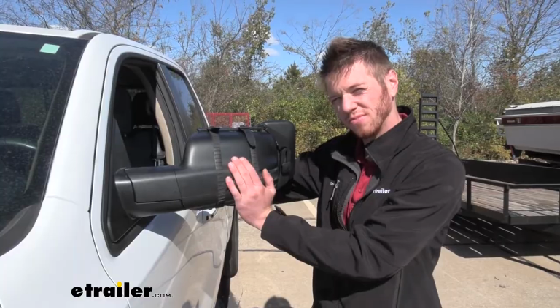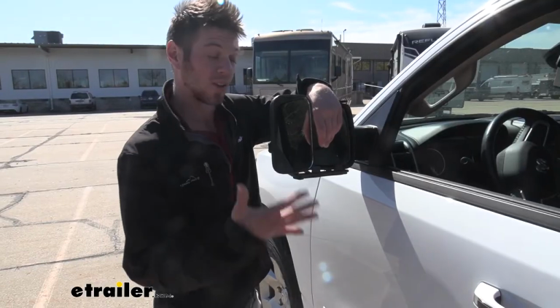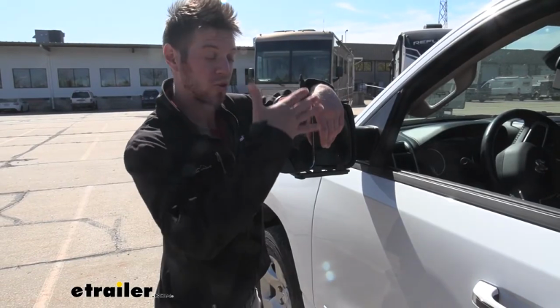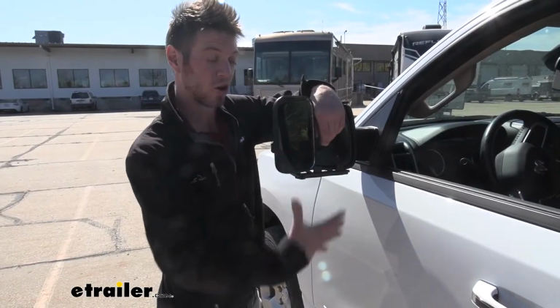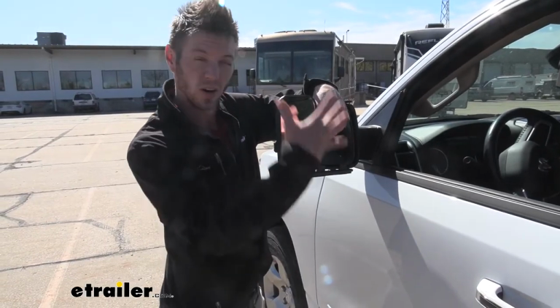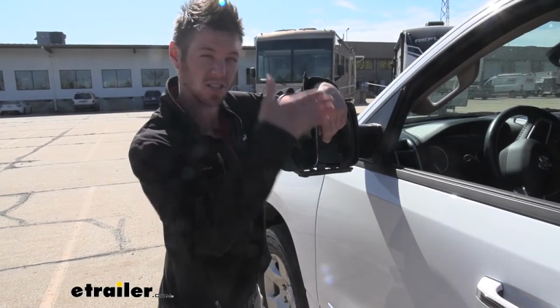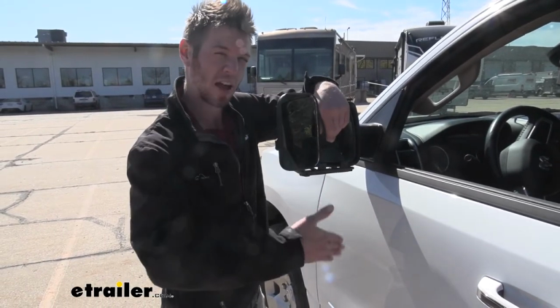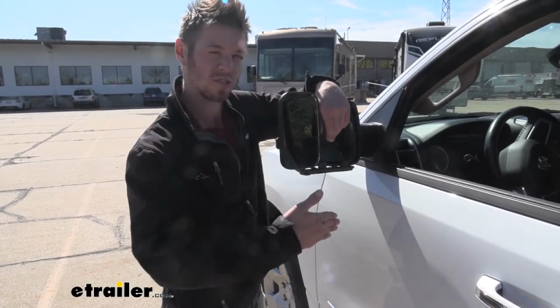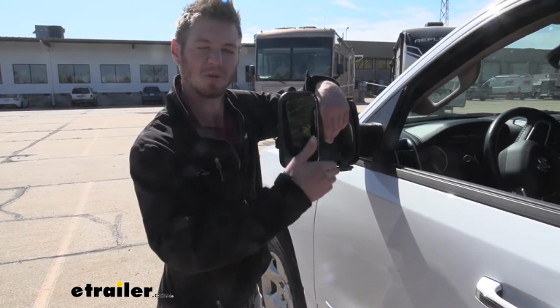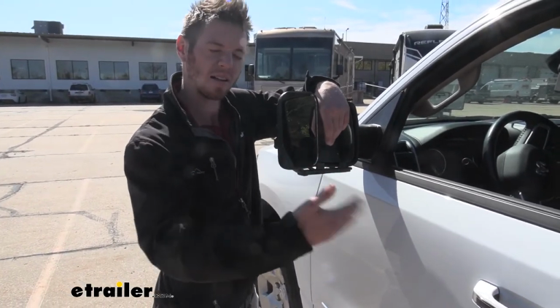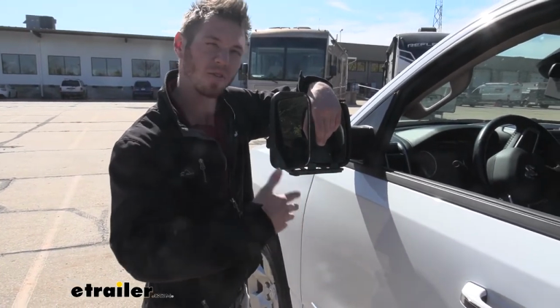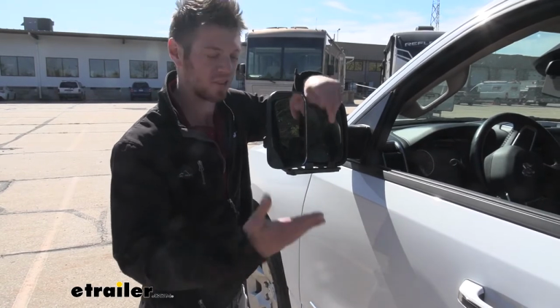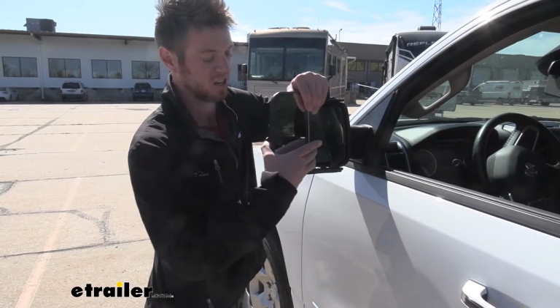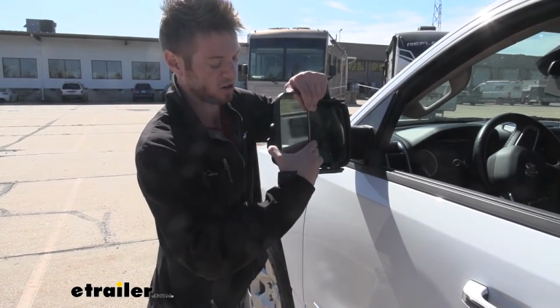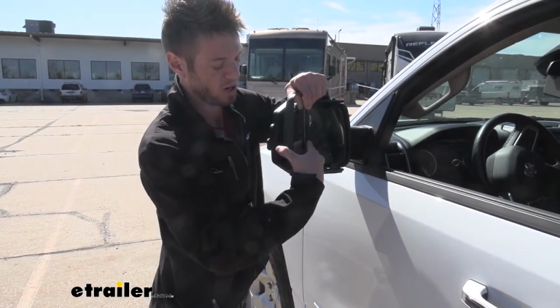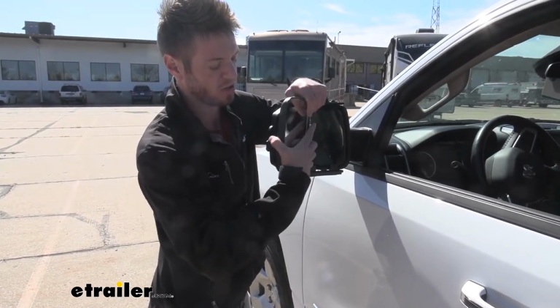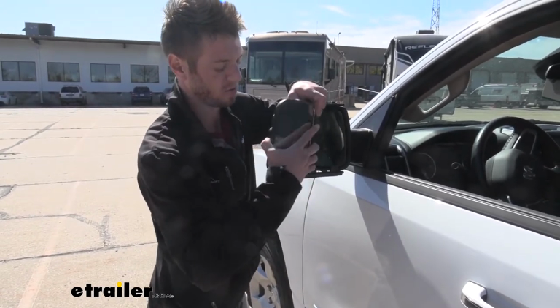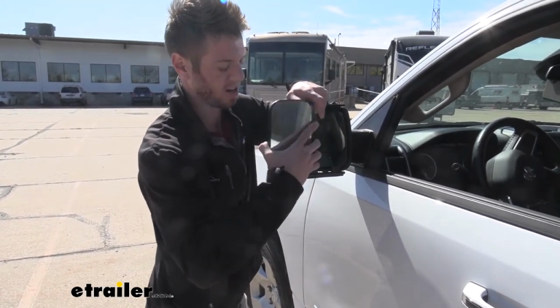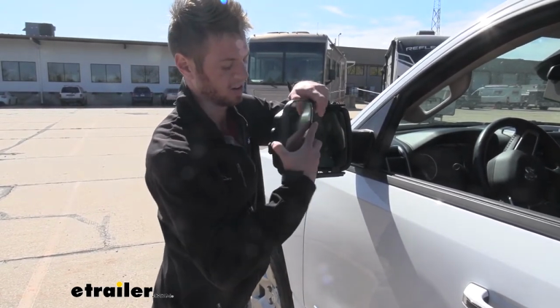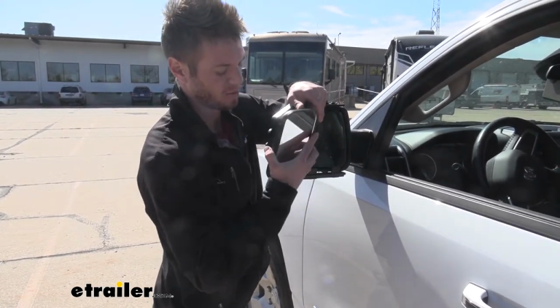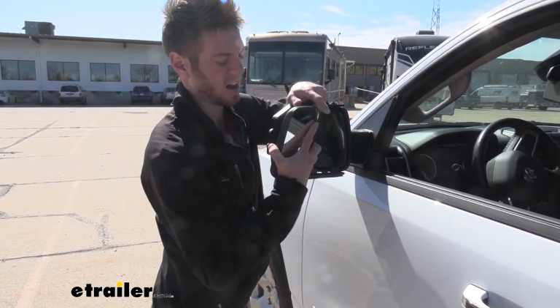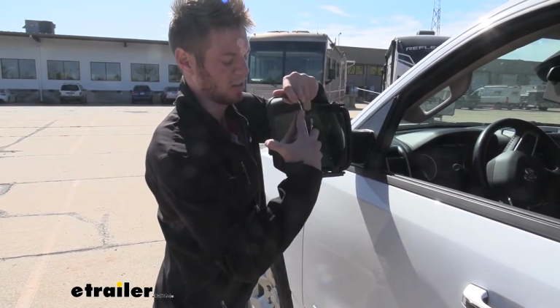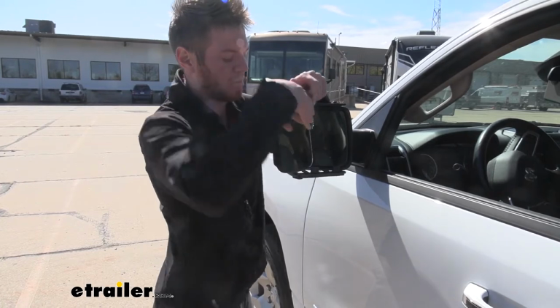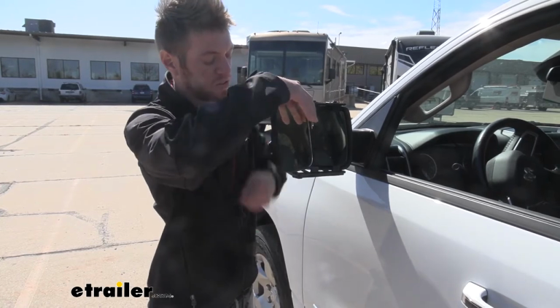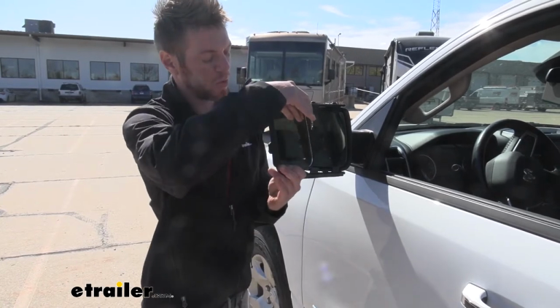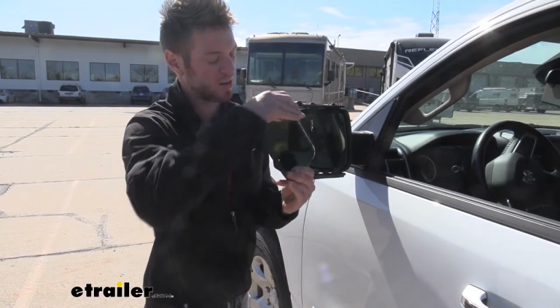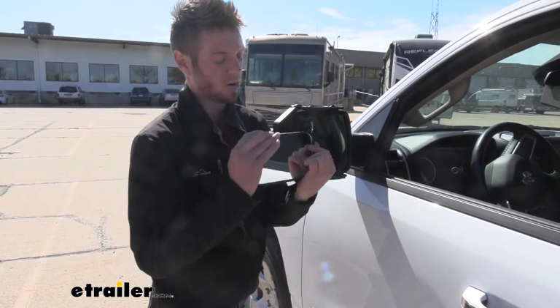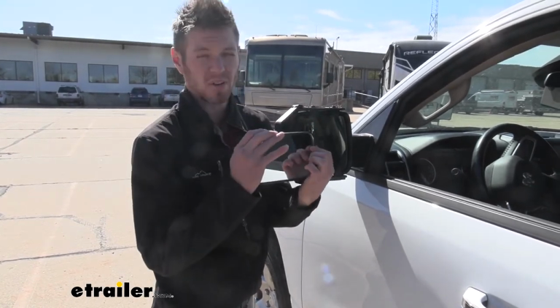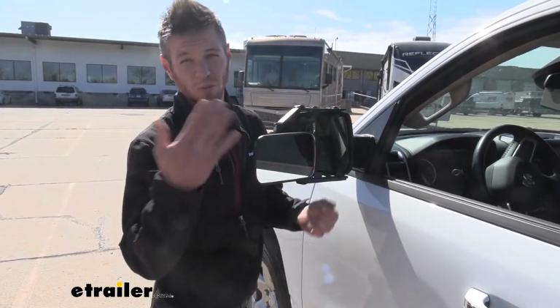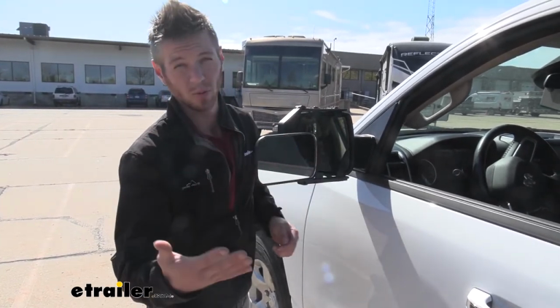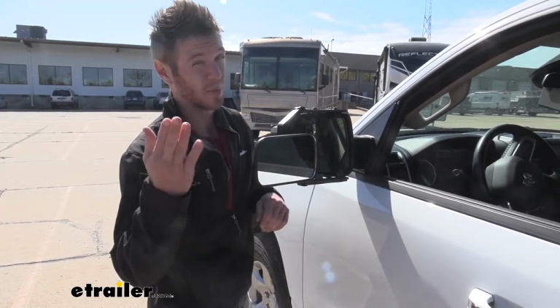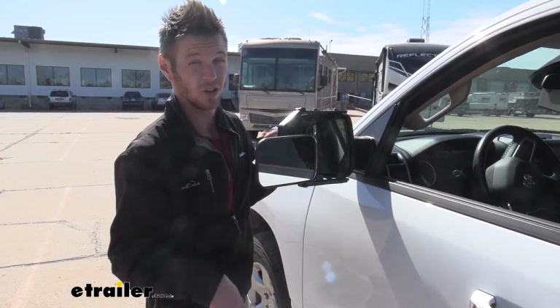We're going to get a rather large mirror. It's going to be a flat mirror so it's not going to be concaved or convexed, and we're going to be able to tilt it right and left, up and down.